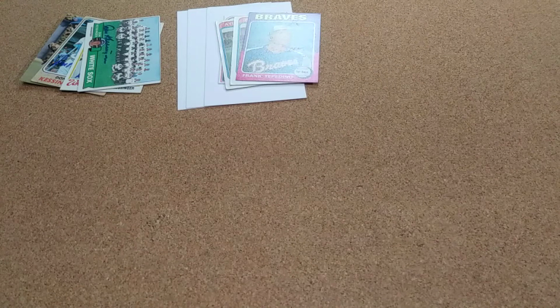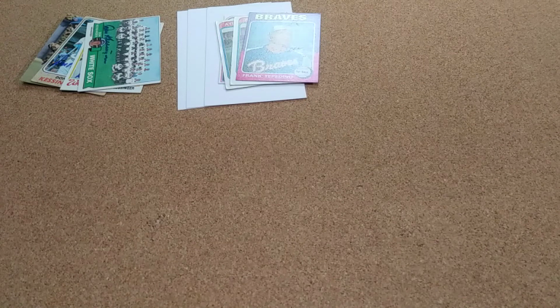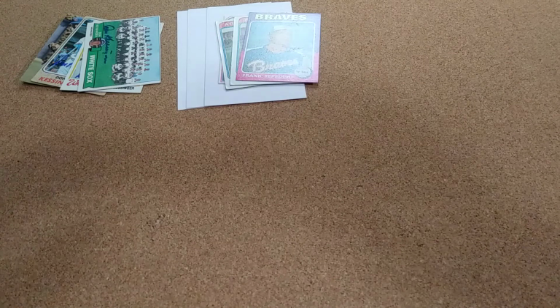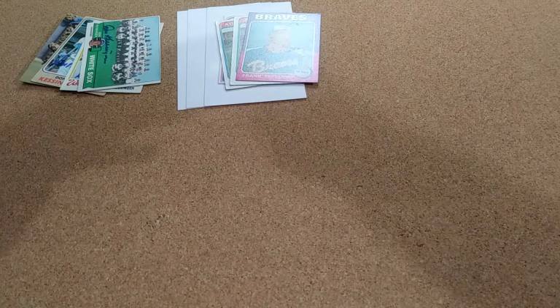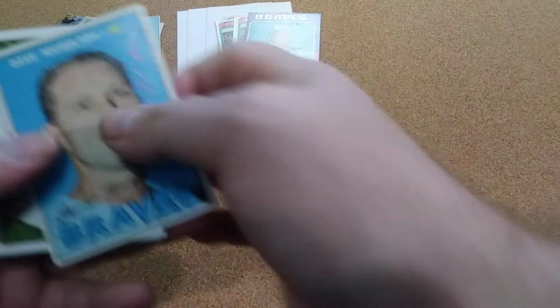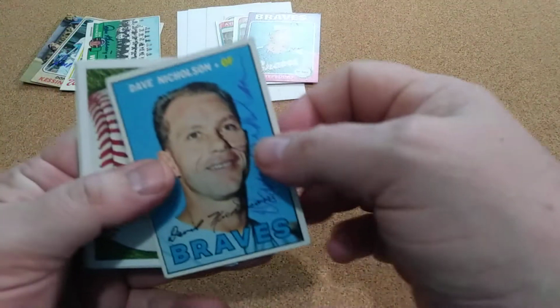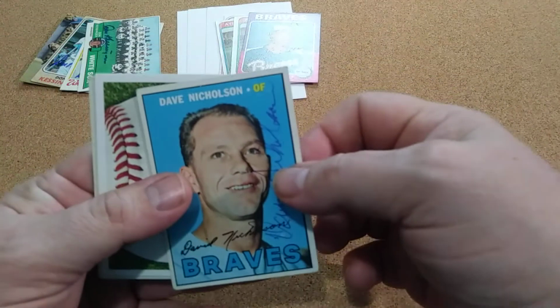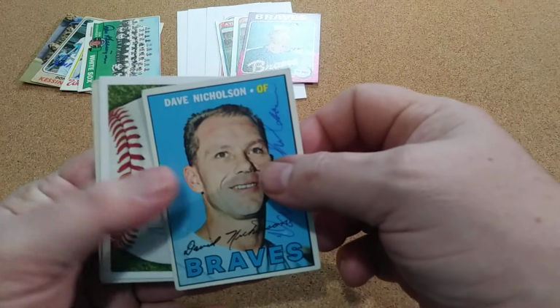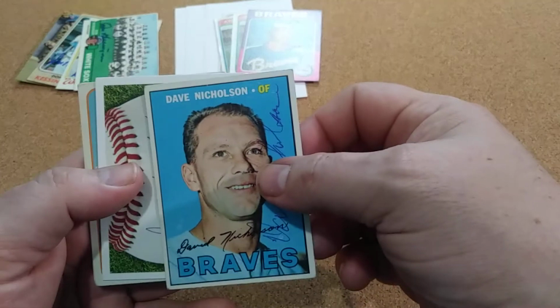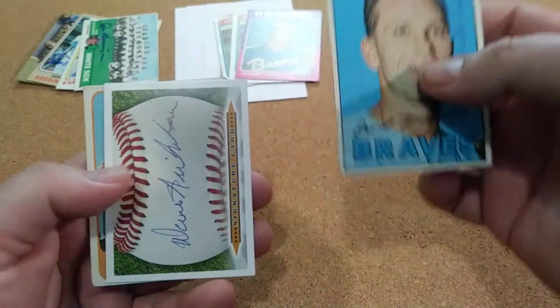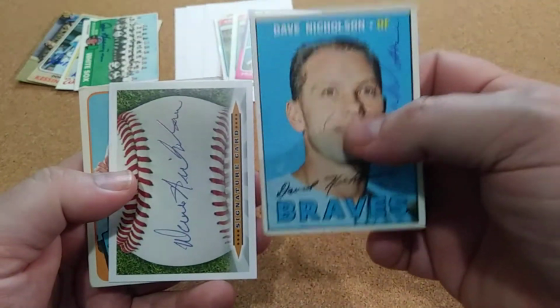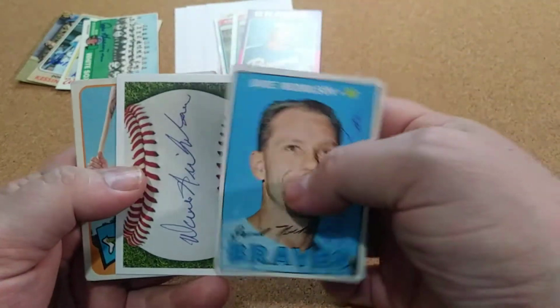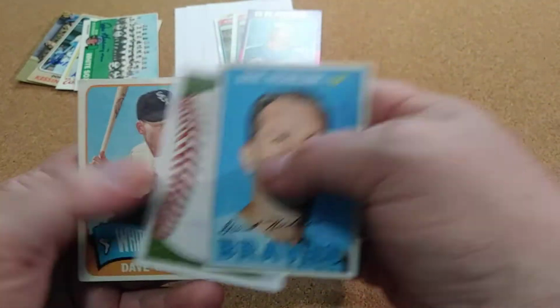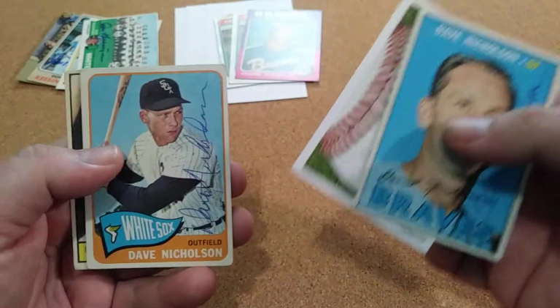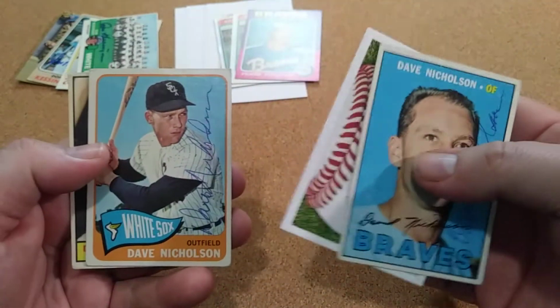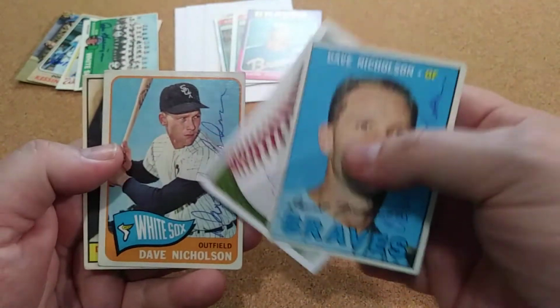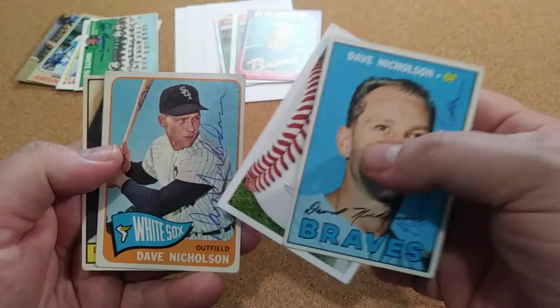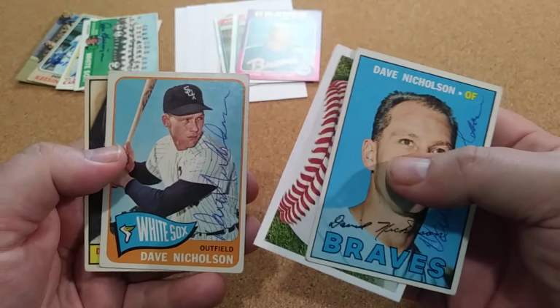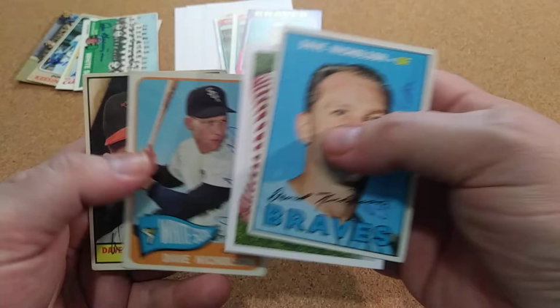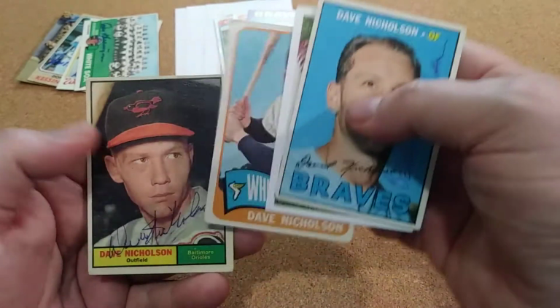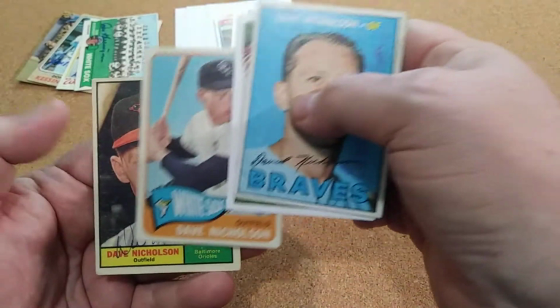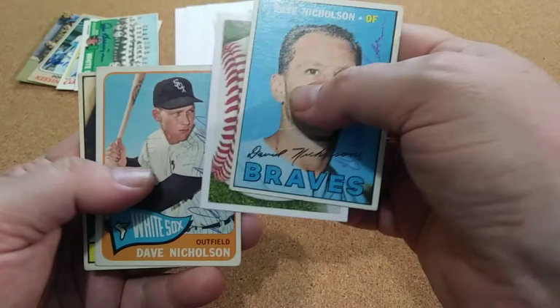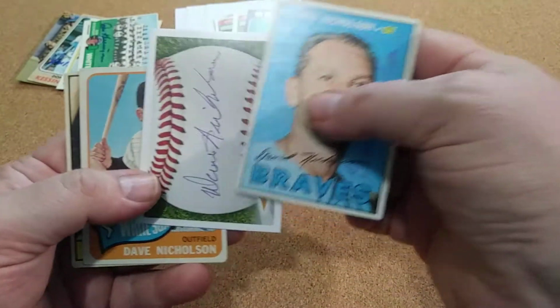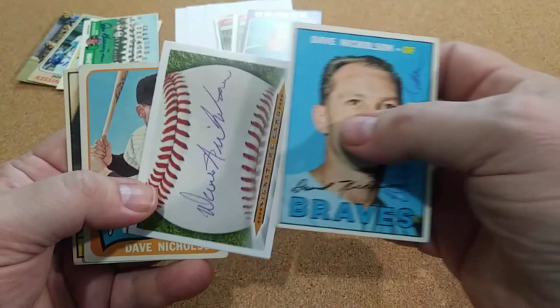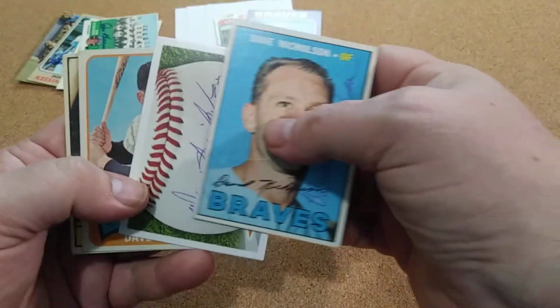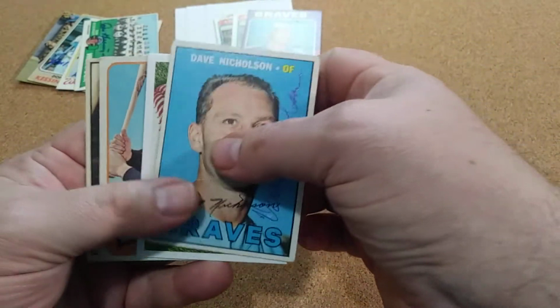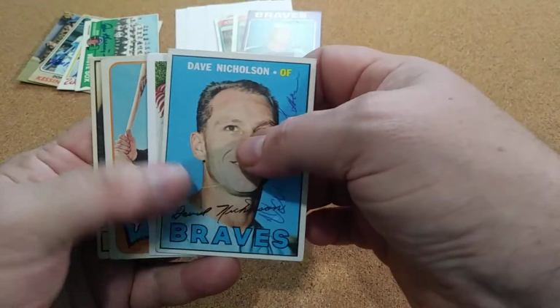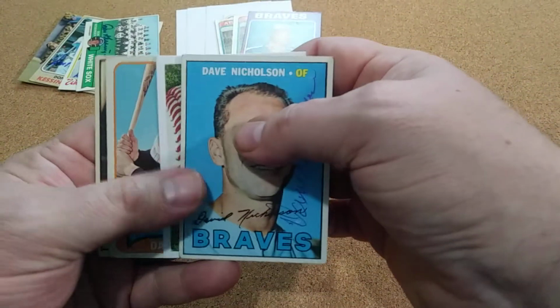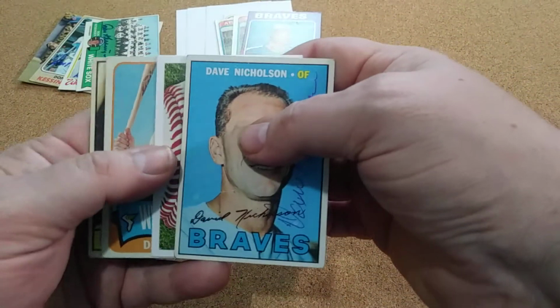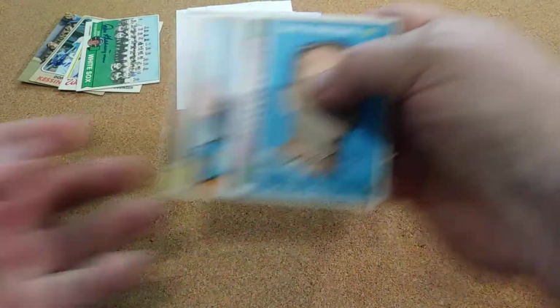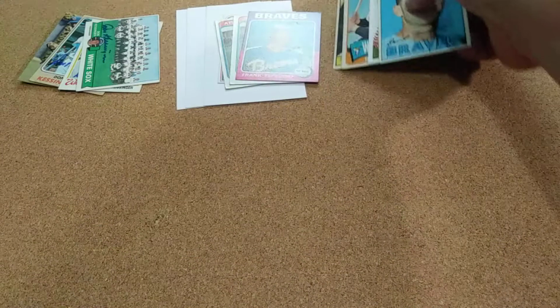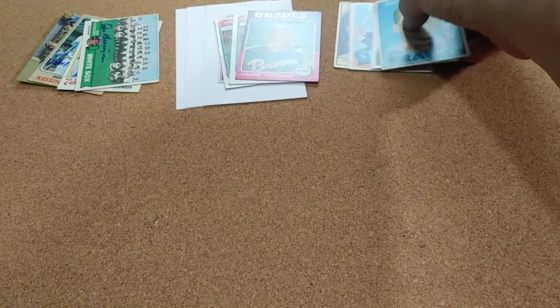Here's one like I was talking about. Dave Nicholson — he had a great signature, and he also played for the White Sox and the Braves. So that was a great one to have right there. I was happy to get that one back.